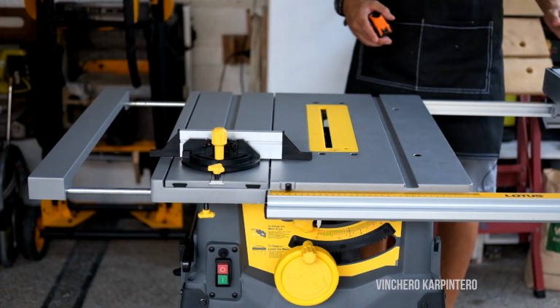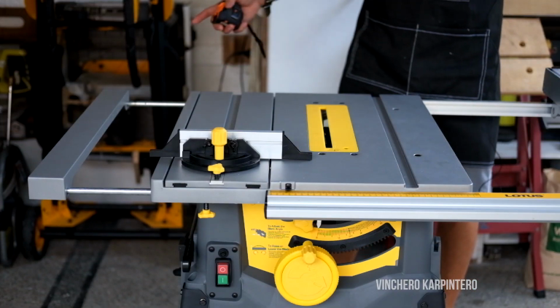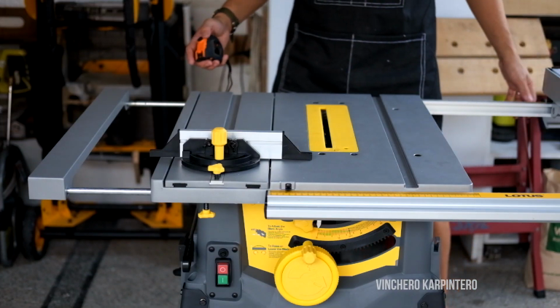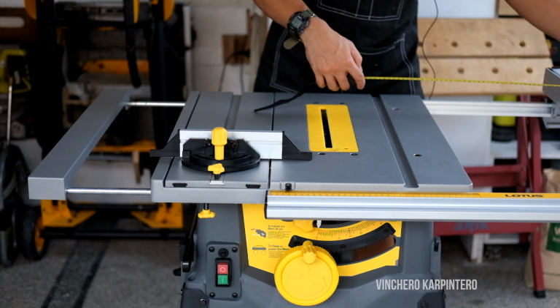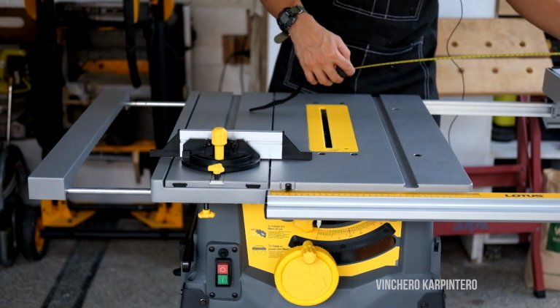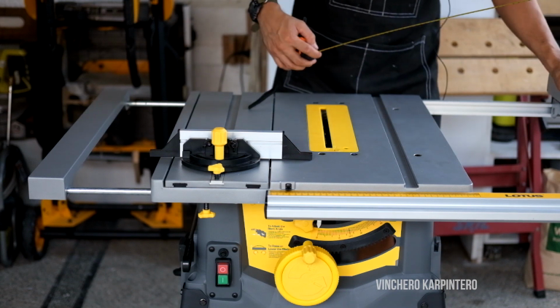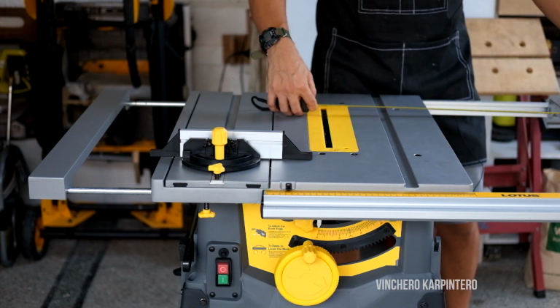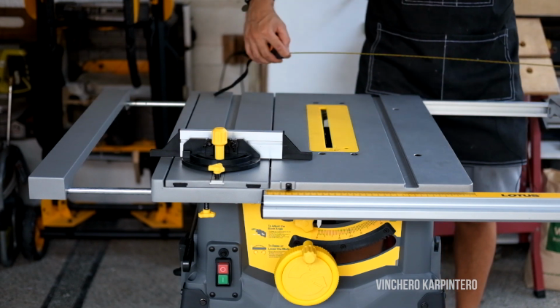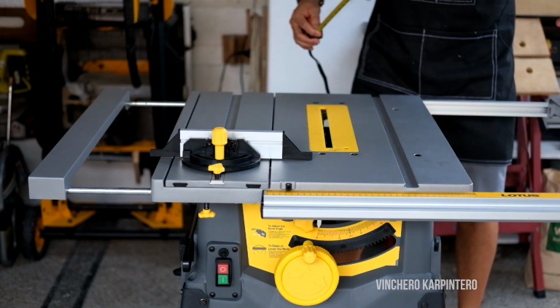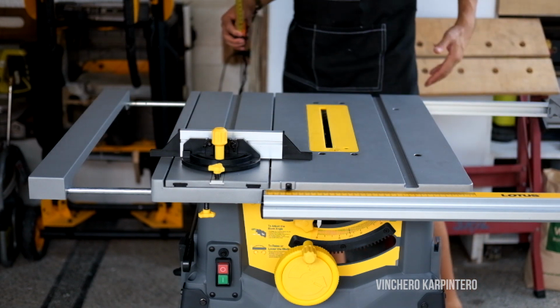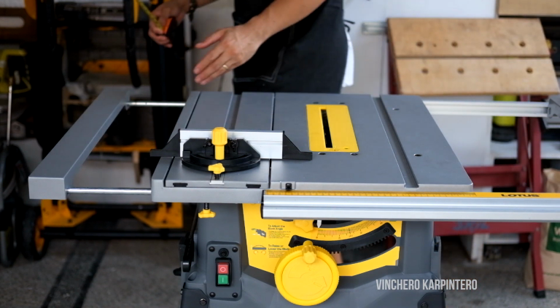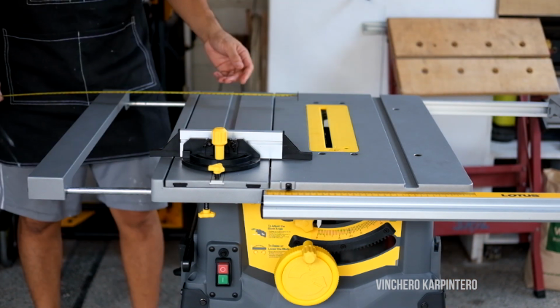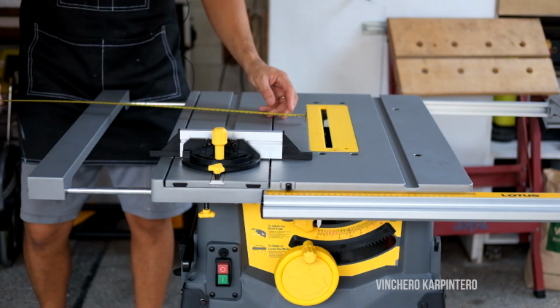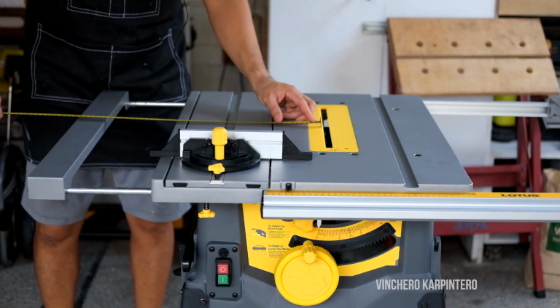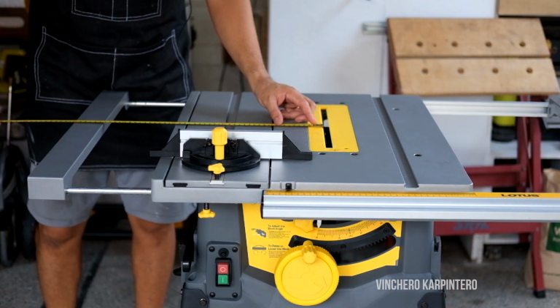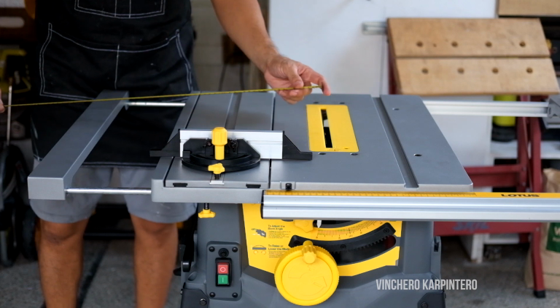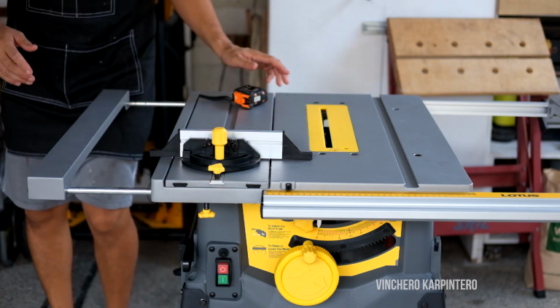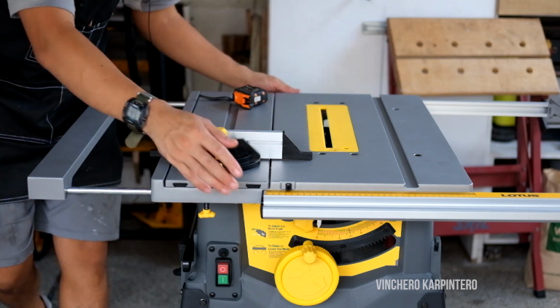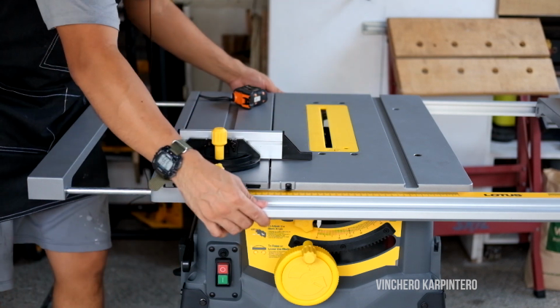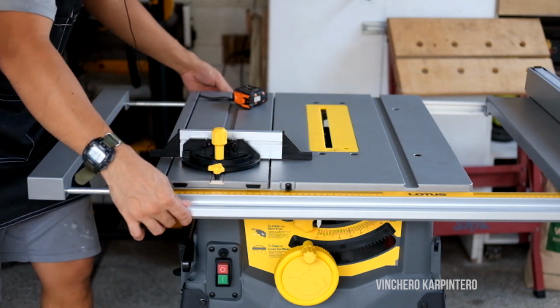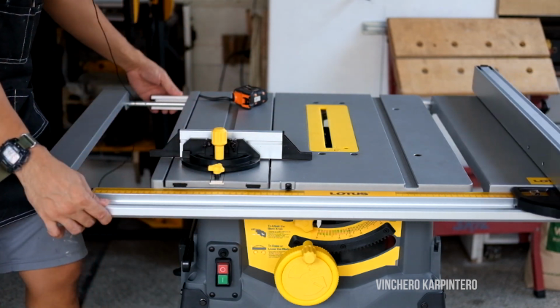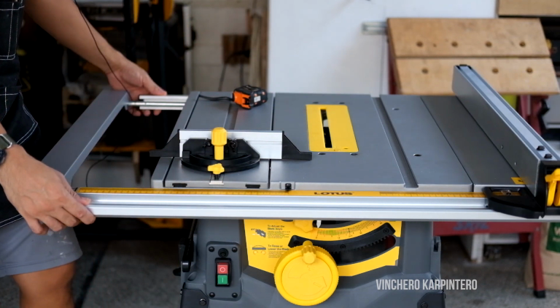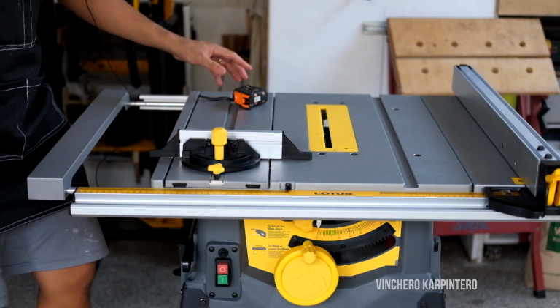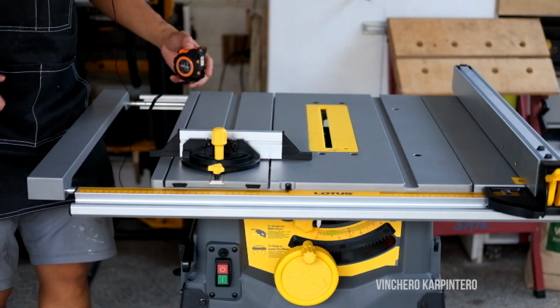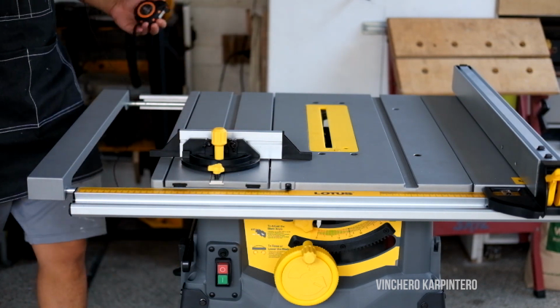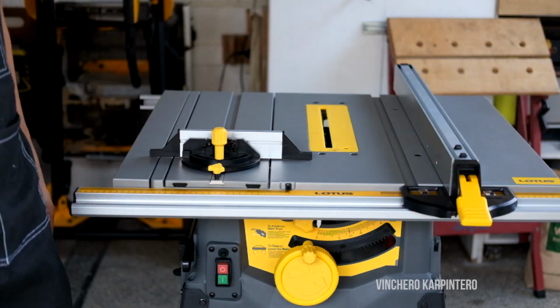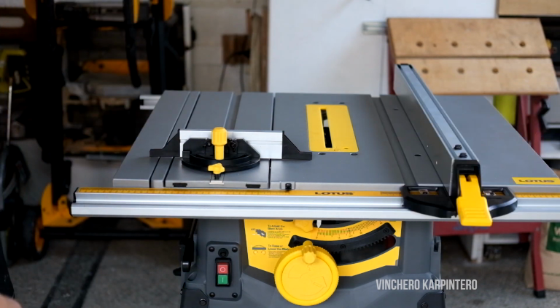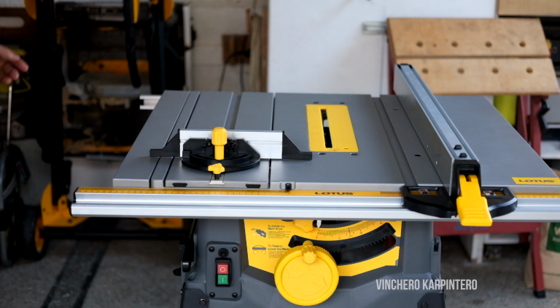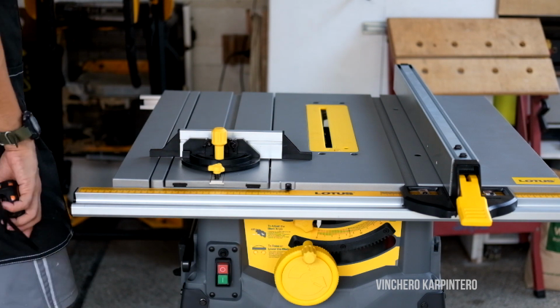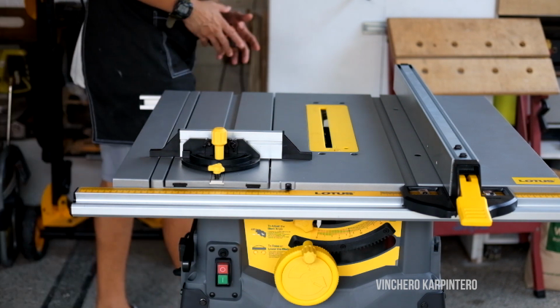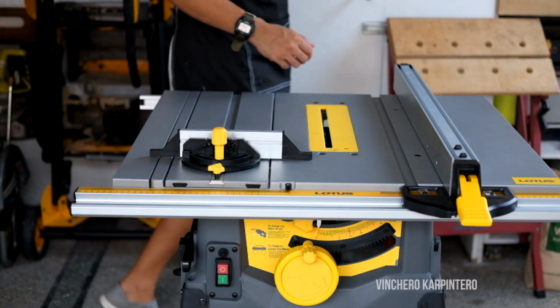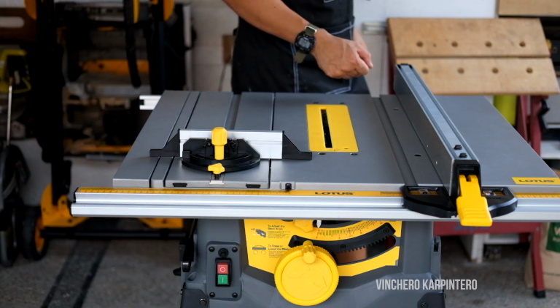That's a lot of real estate for ripping wood — 48 inches of real estate. On one side you have 25 inches of ripping space, and on the other side you have 19 and a half inches. This is a lot of saw for the peso. I can't wait to play with this thing. Let's make some cuts.